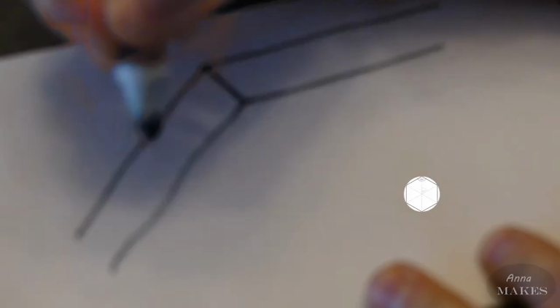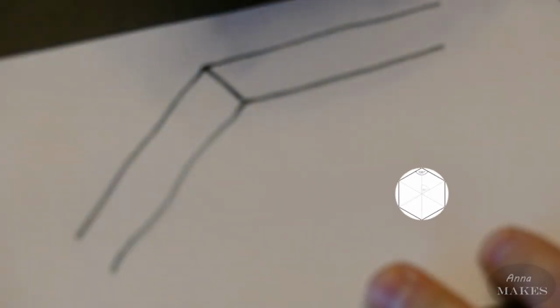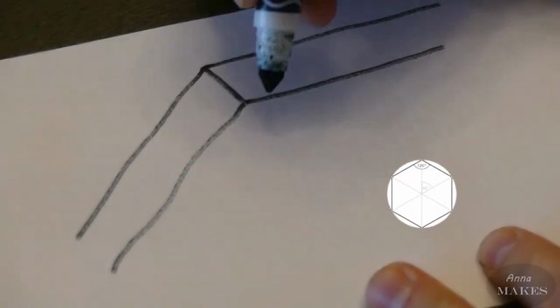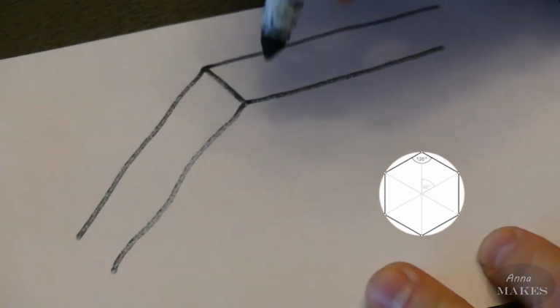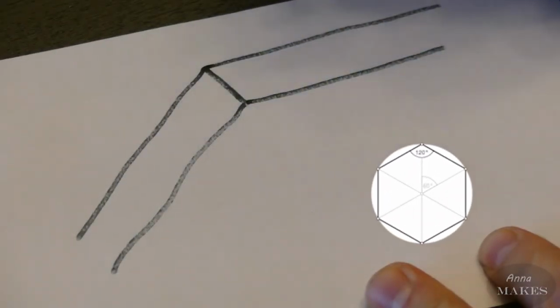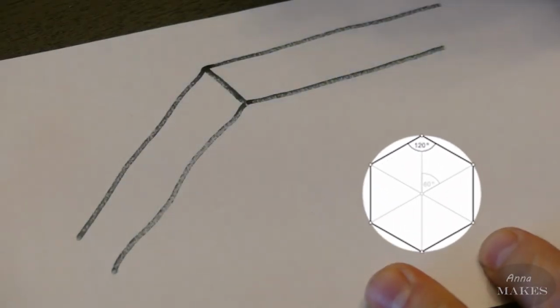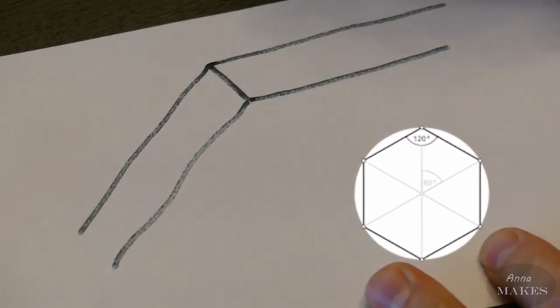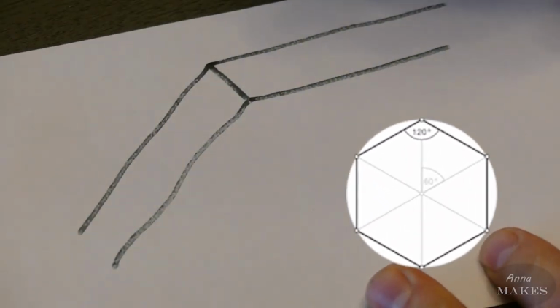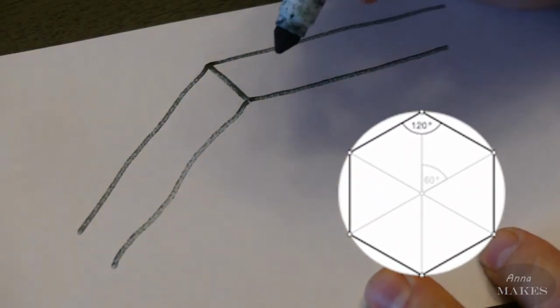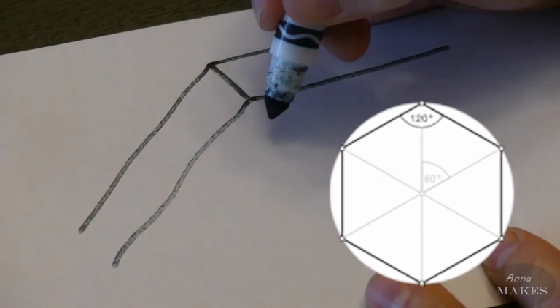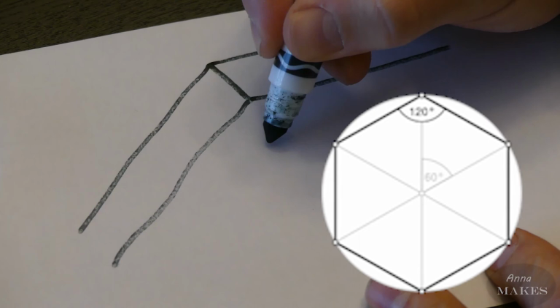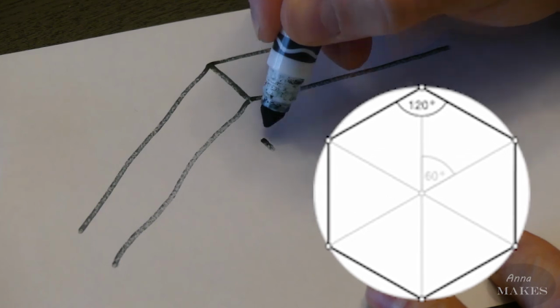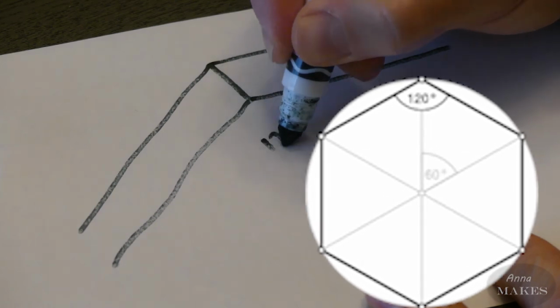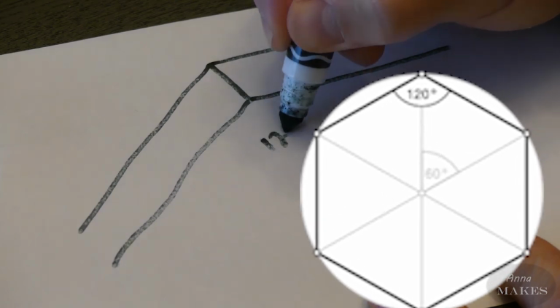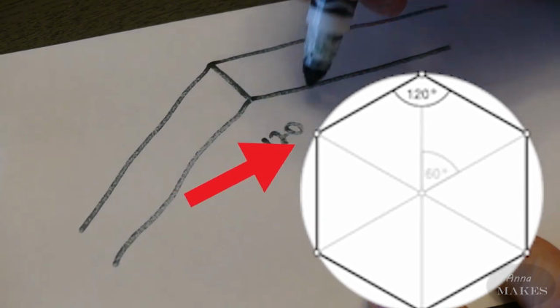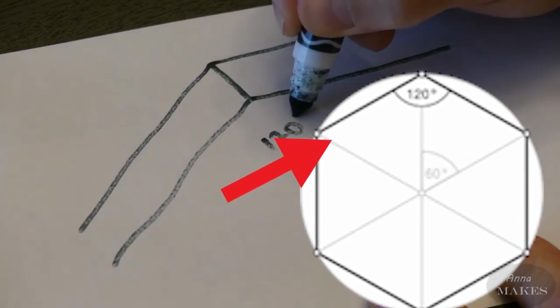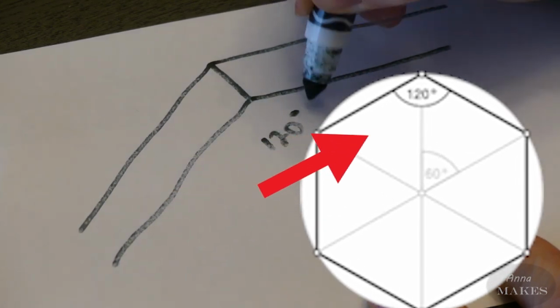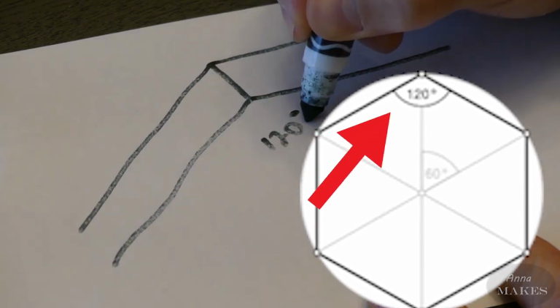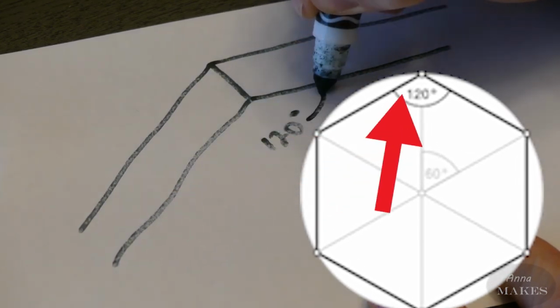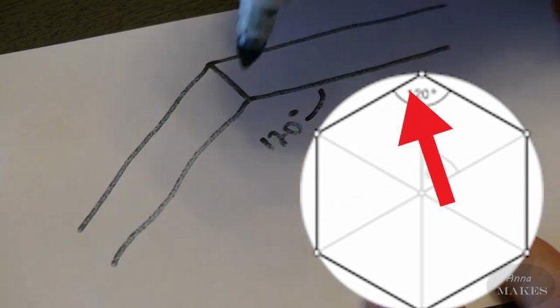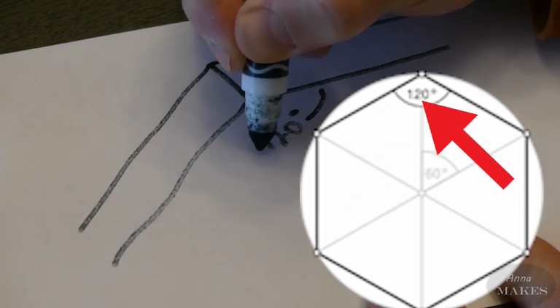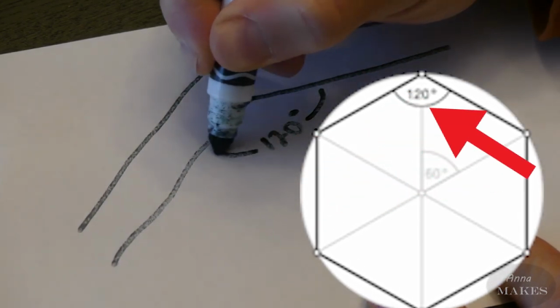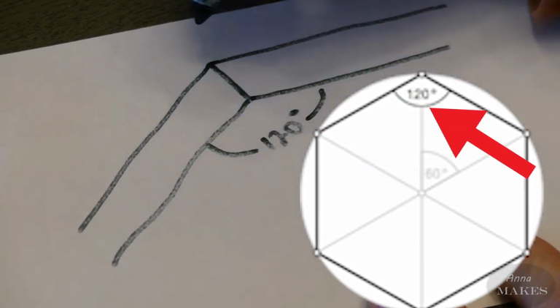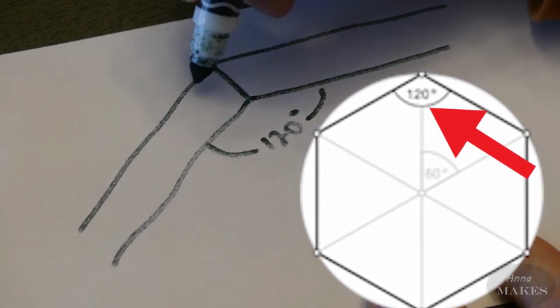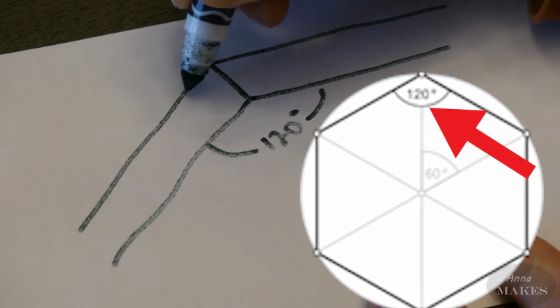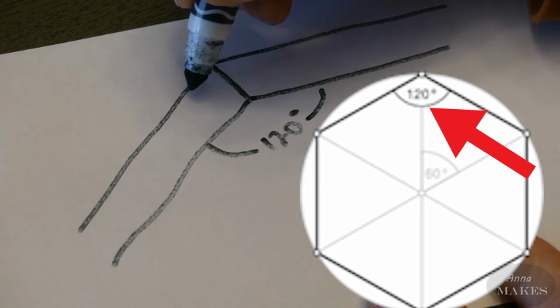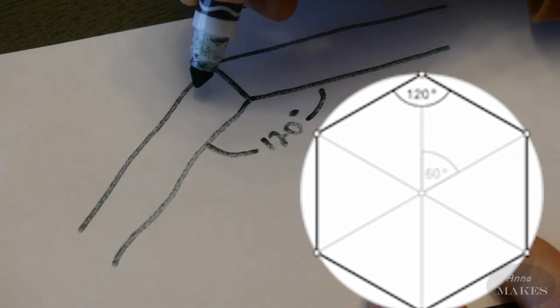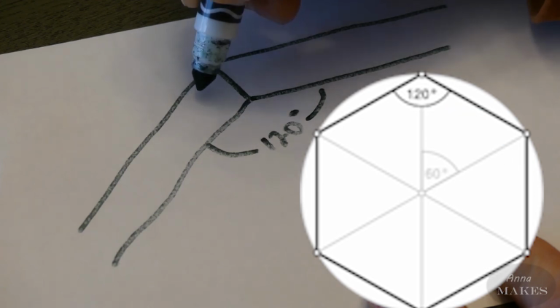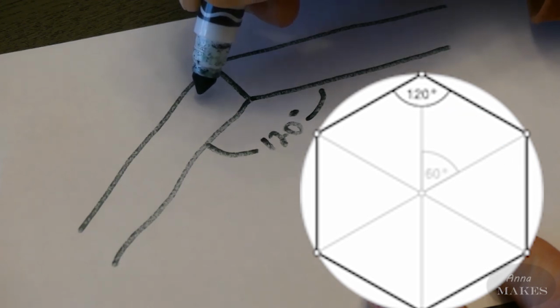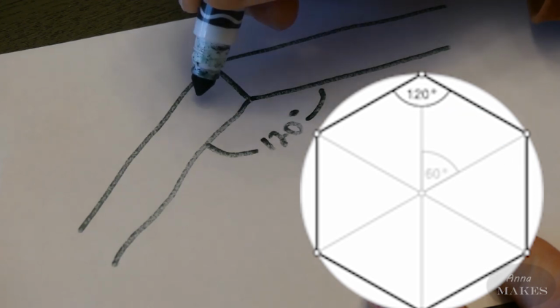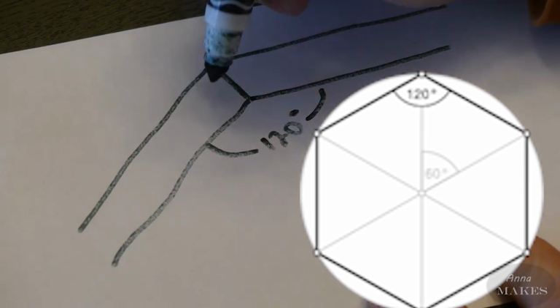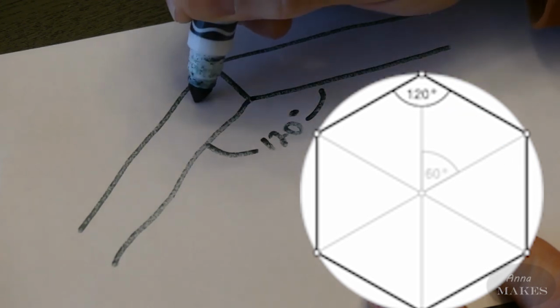As you can see, the angle of the hexagon is 120 degrees. Half of that is 60 degrees, which we need later.